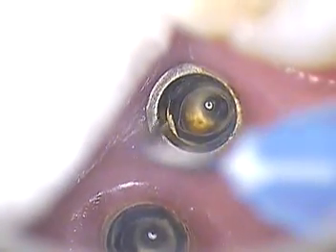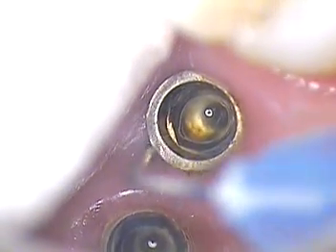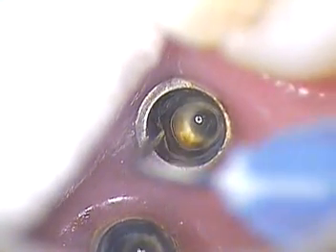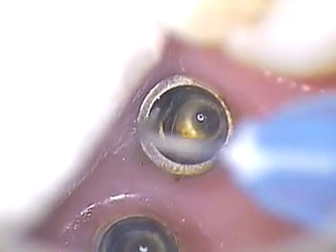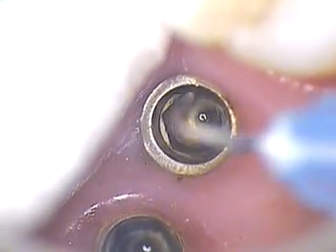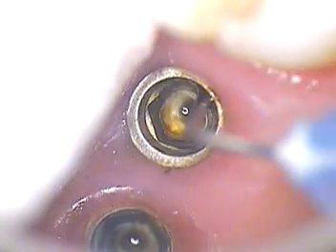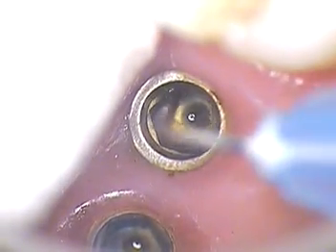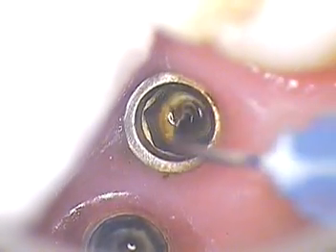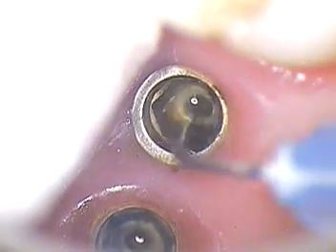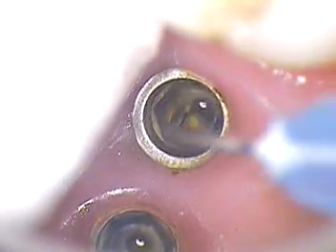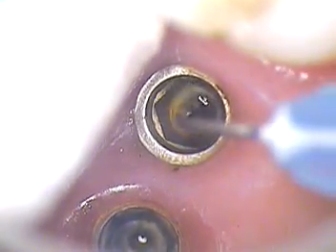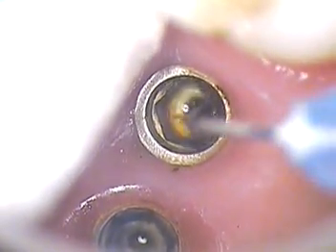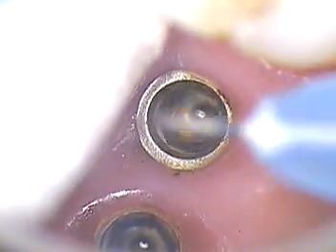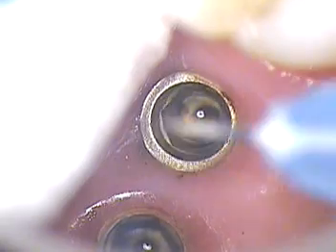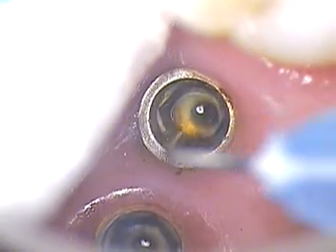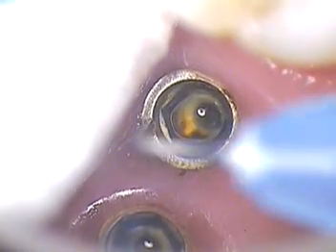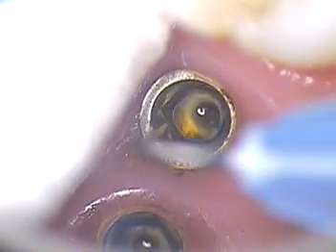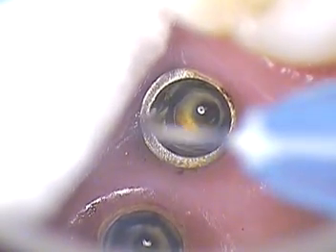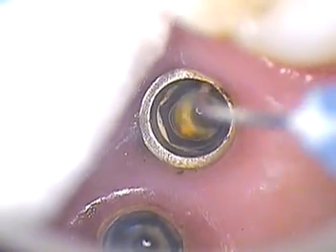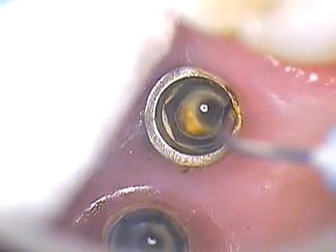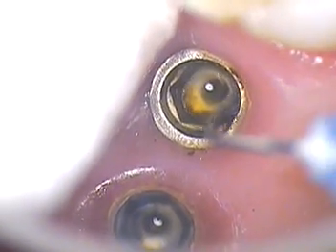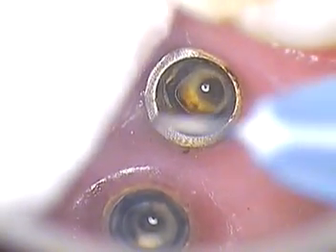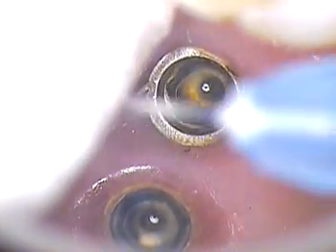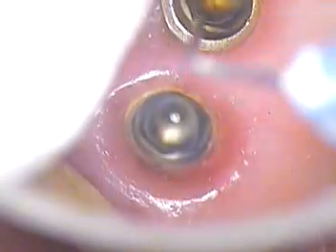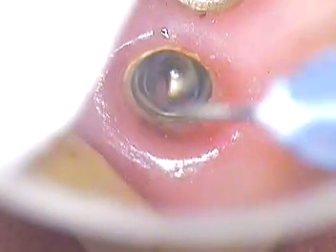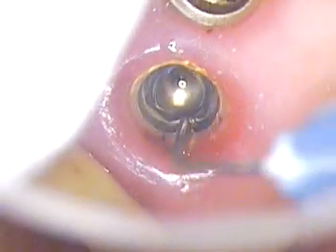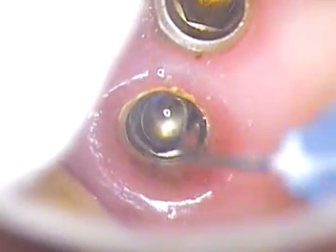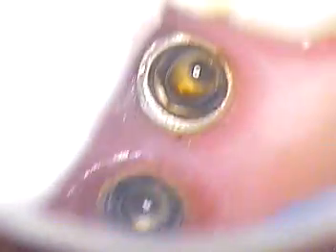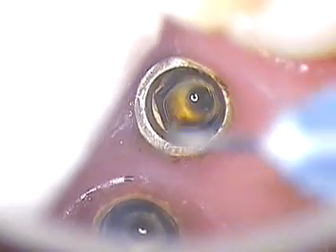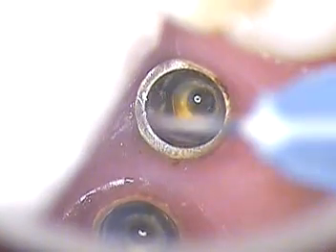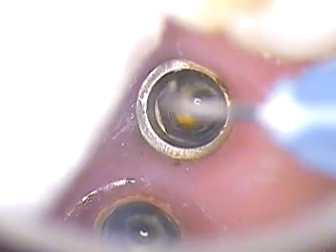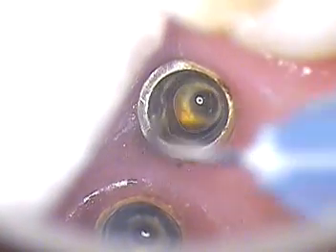Look at how much is coming off of this lip here. That's amazing. This is all inside the lip. This lip is clean now — the other one was filled with stuff.